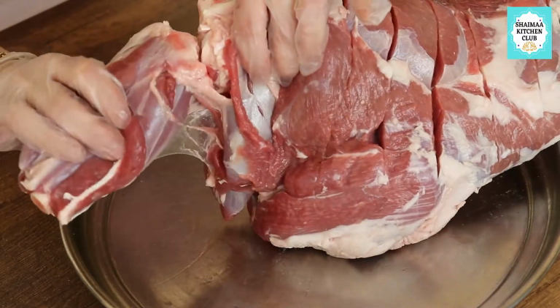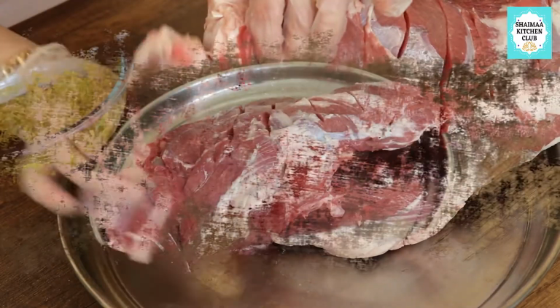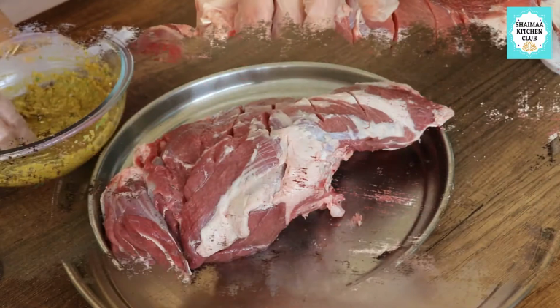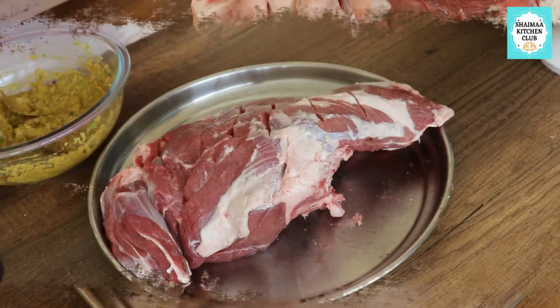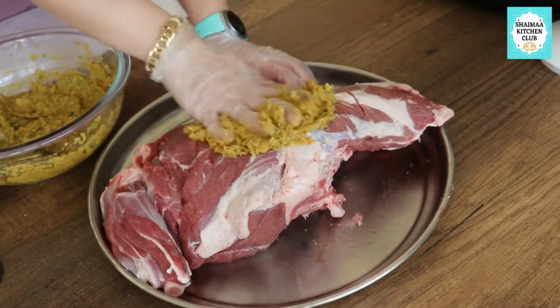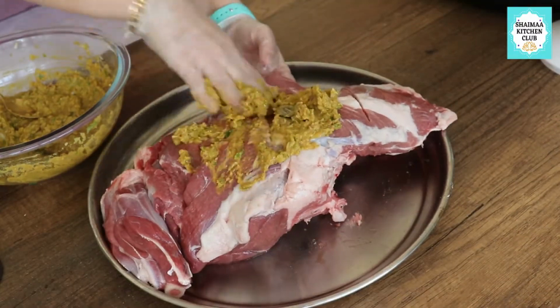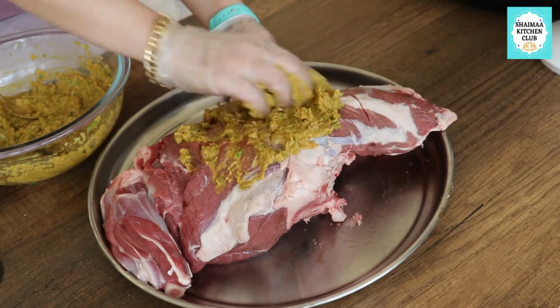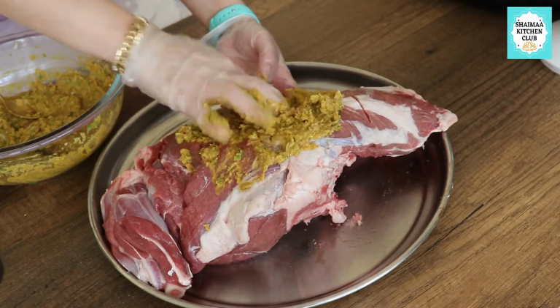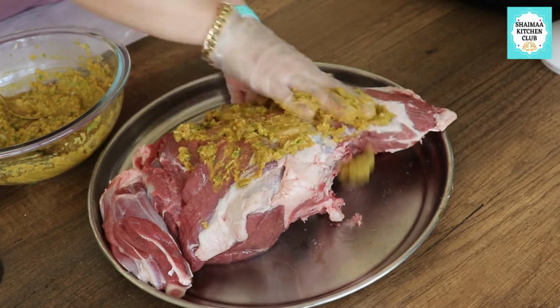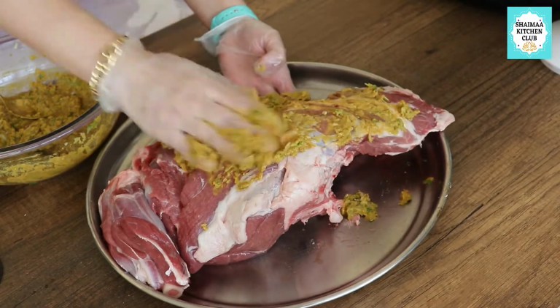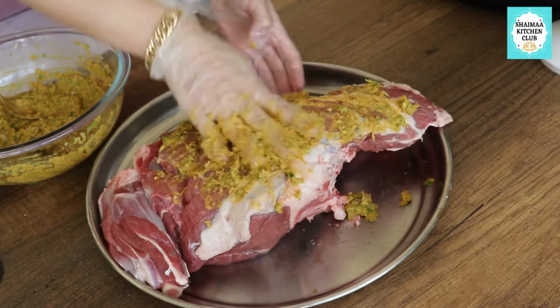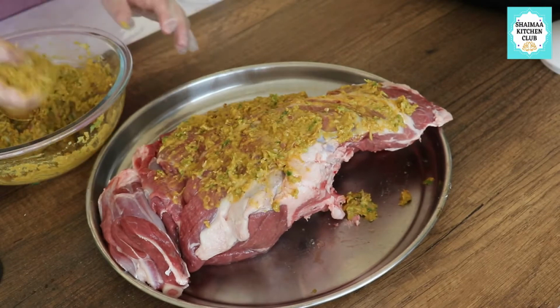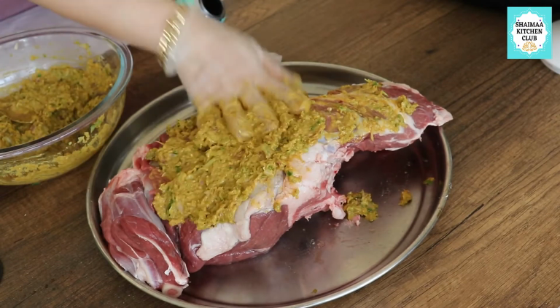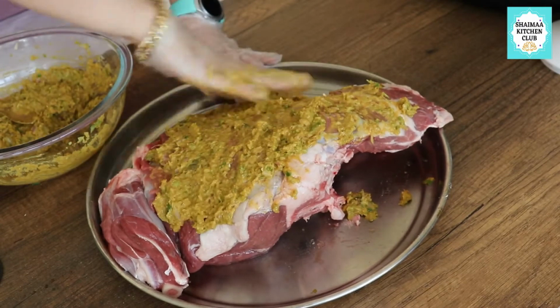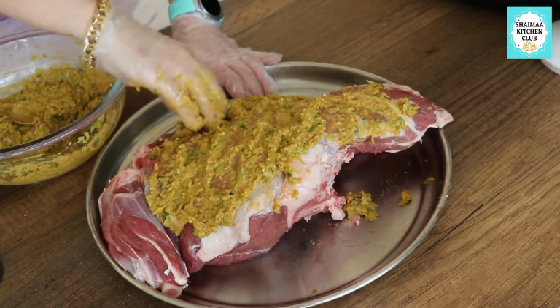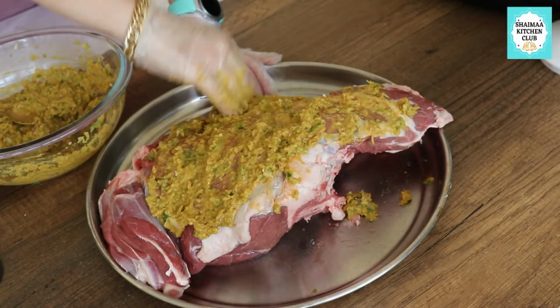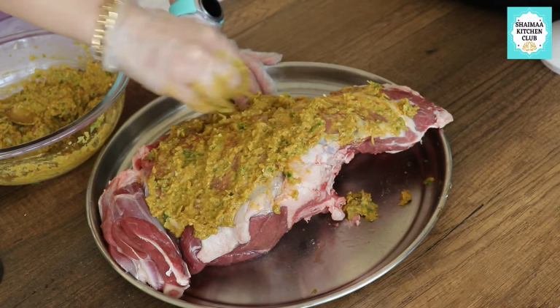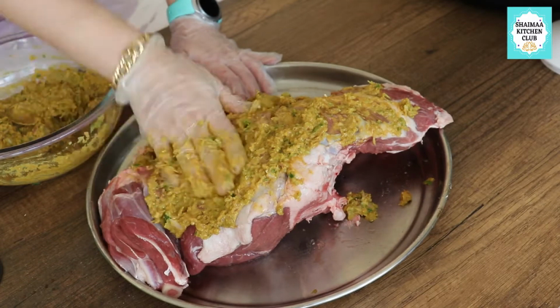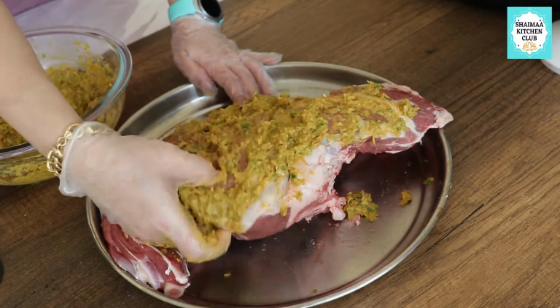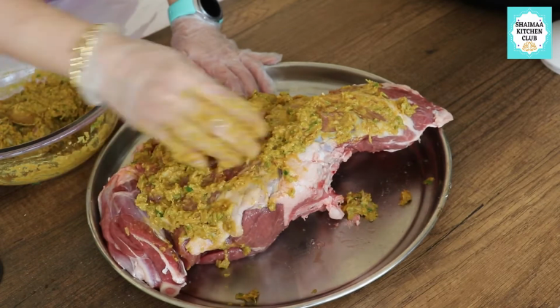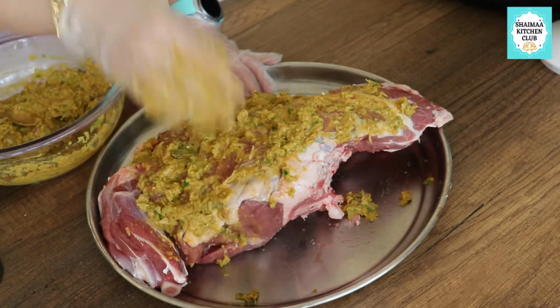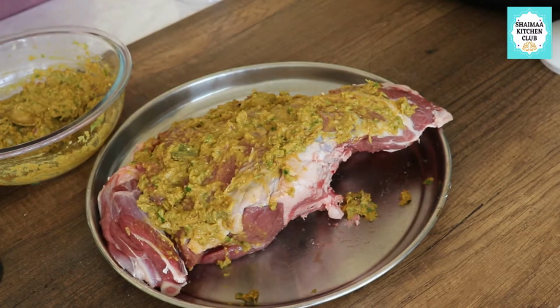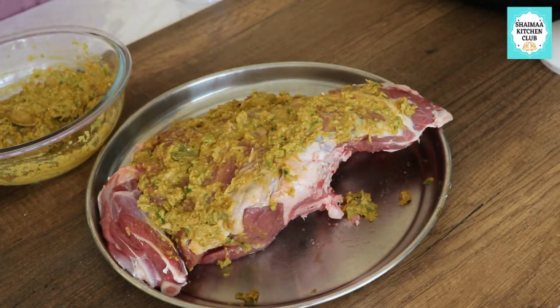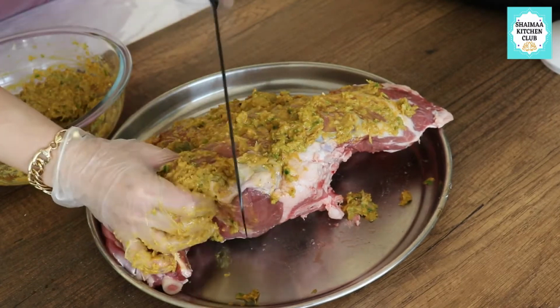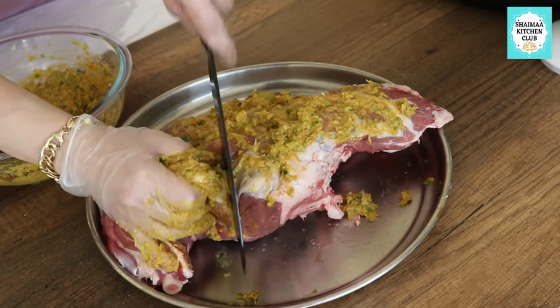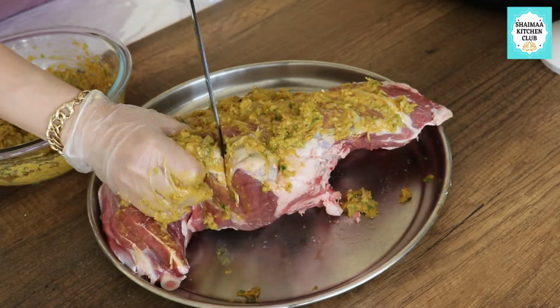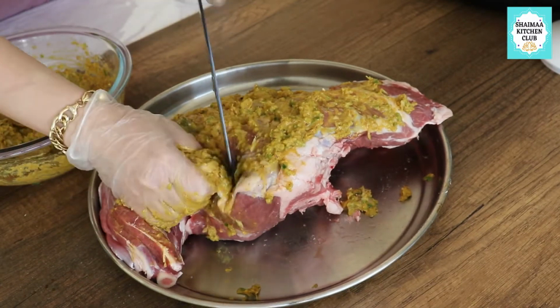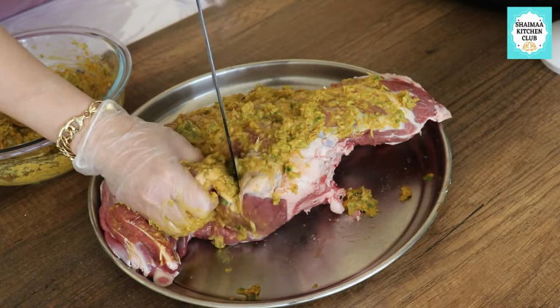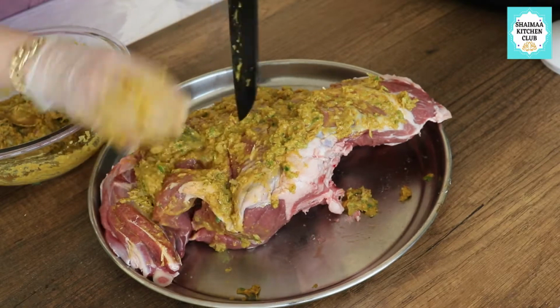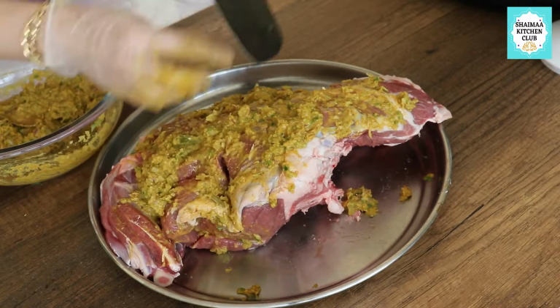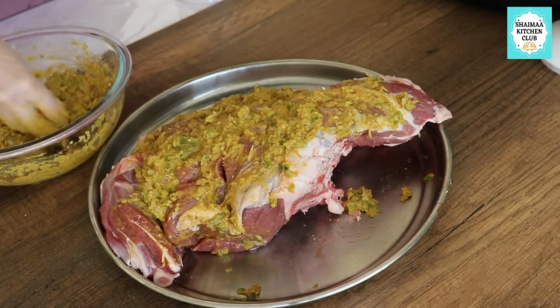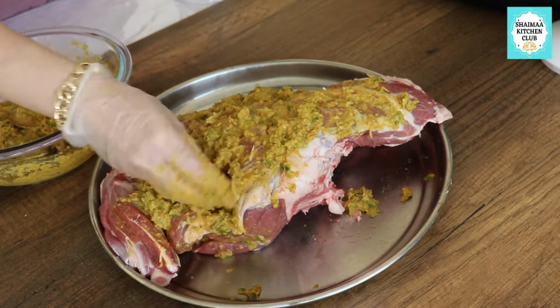I later found it didn't fit very well, so I had to crack it again at another part. As you can see, I have serrated it with the knife to make sure that the marination is well integrated with the meat, all the way down and deep.